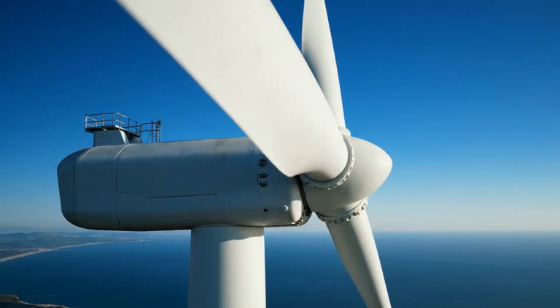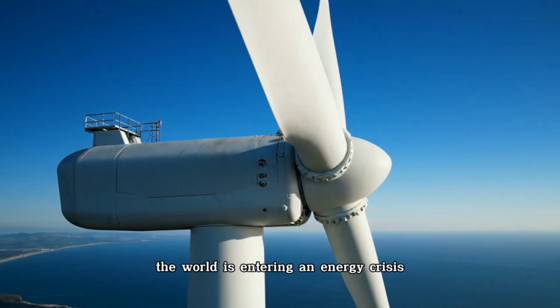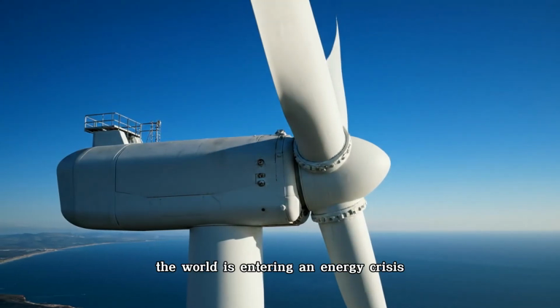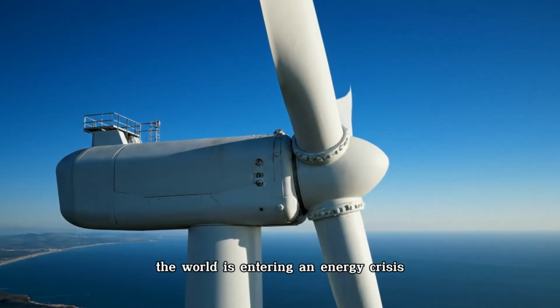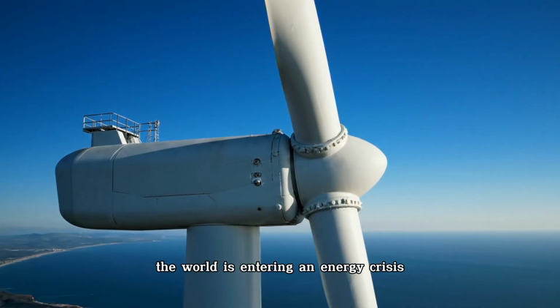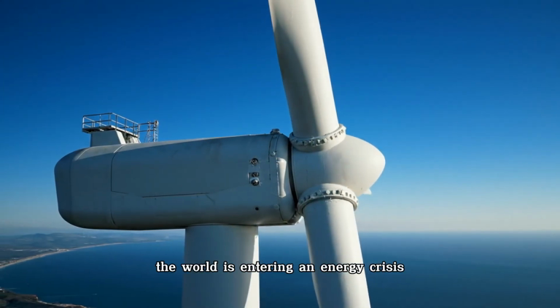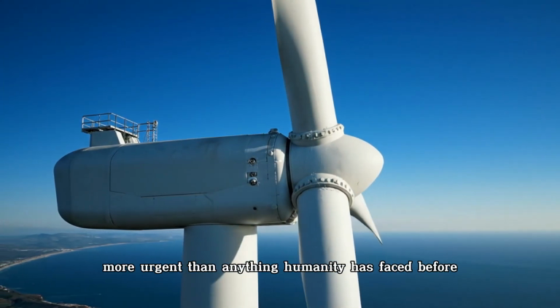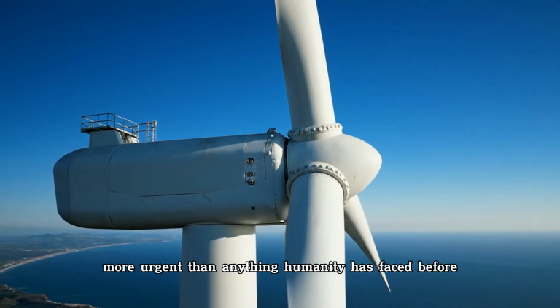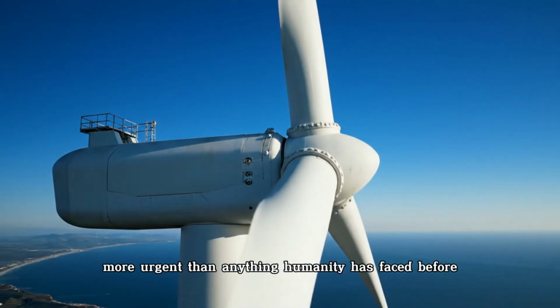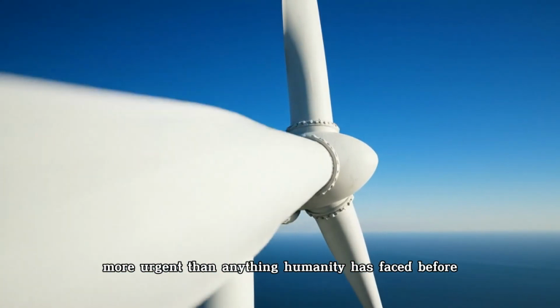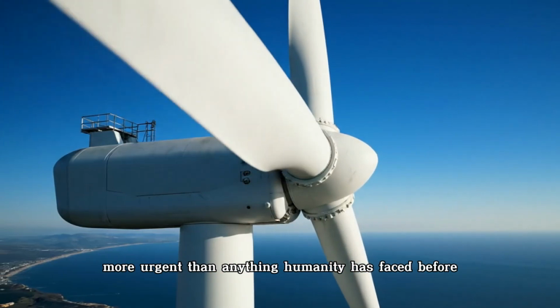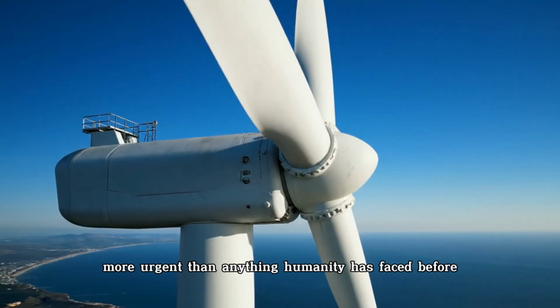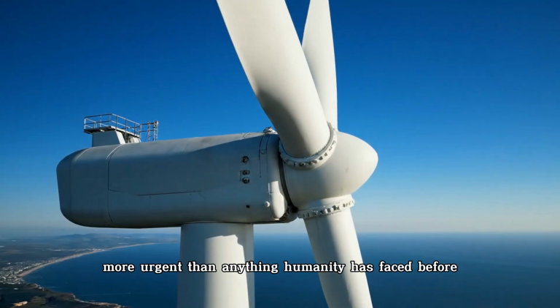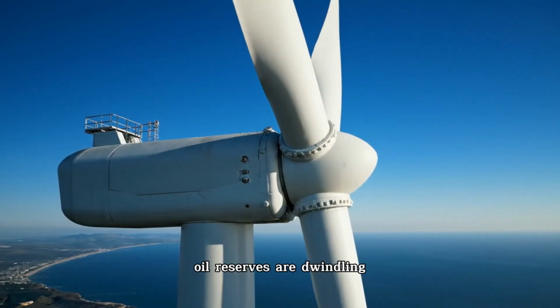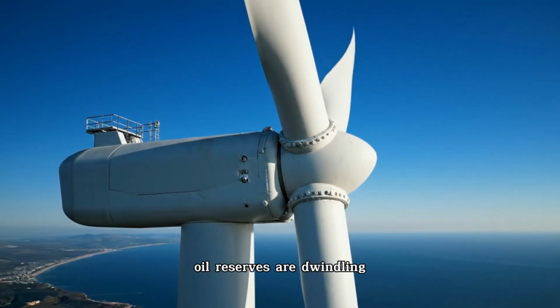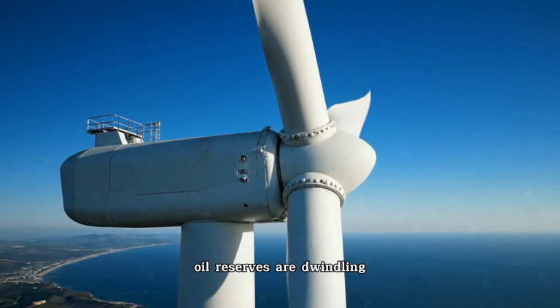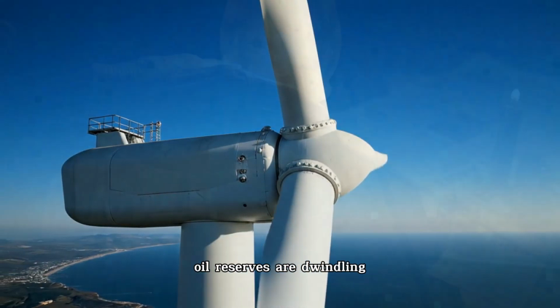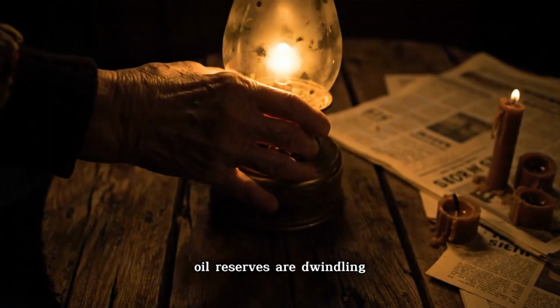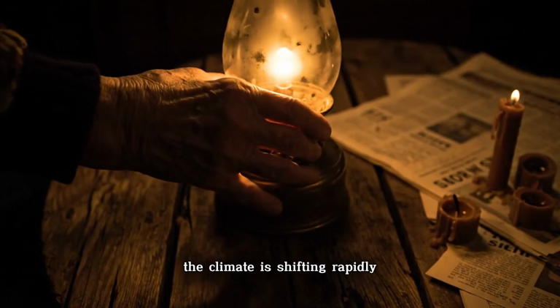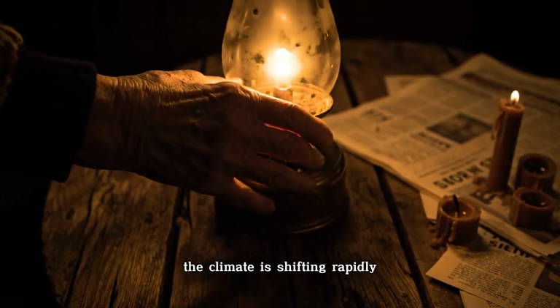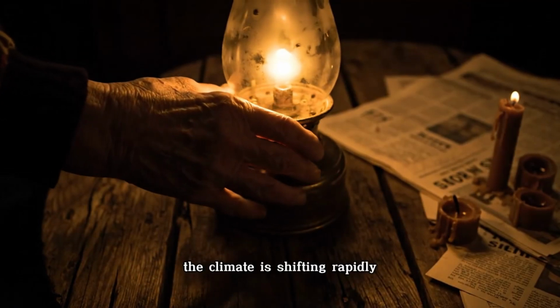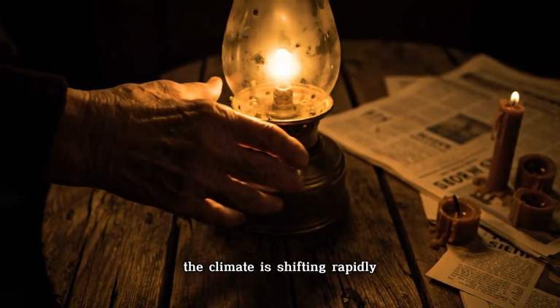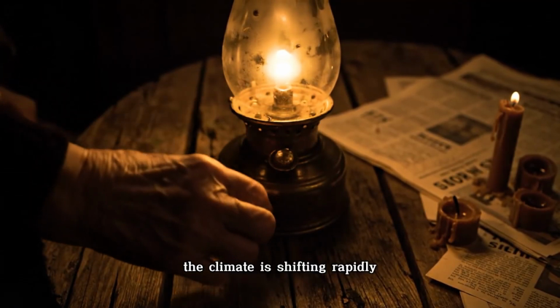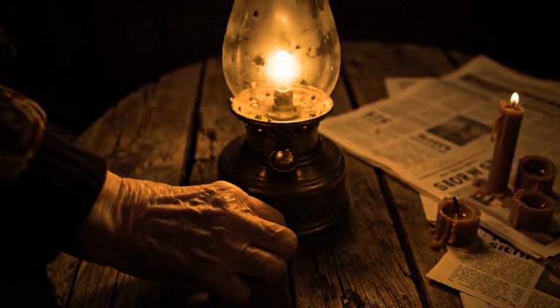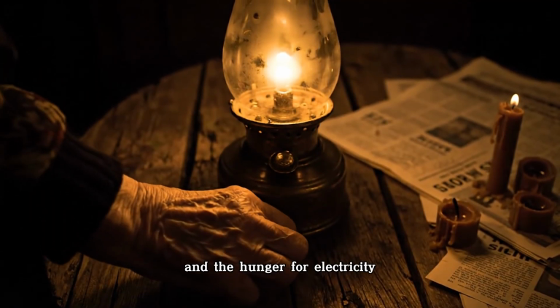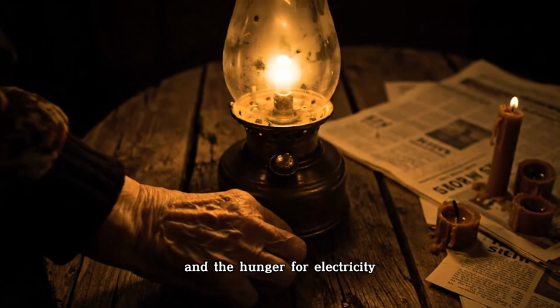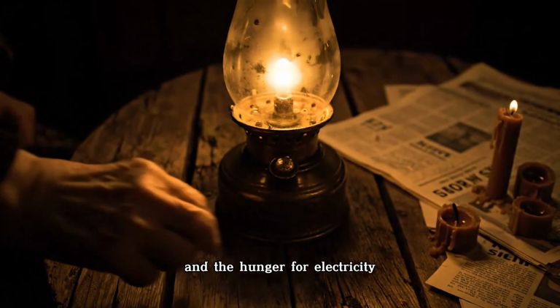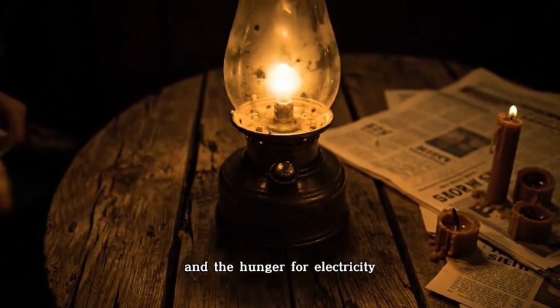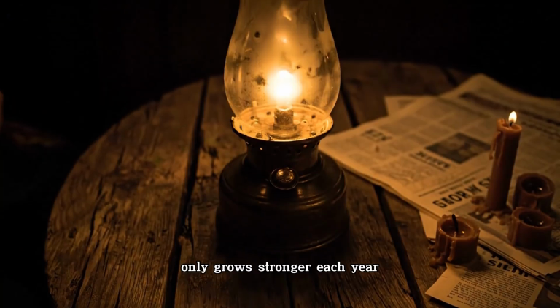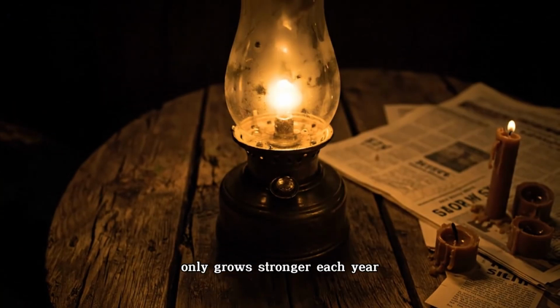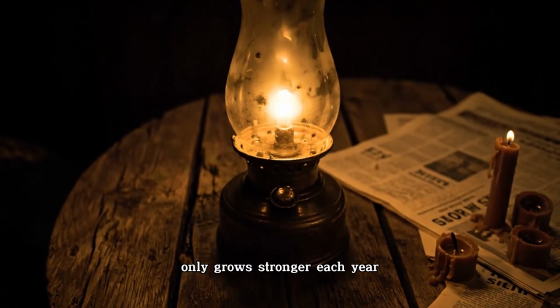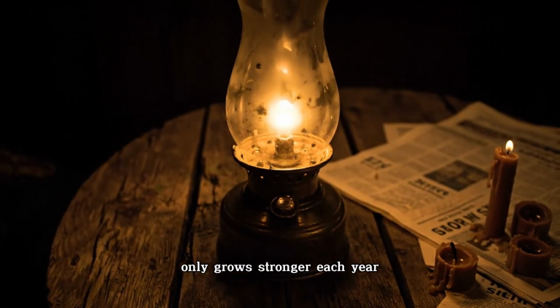The world is entering an energy crisis more urgent than anything humanity has faced before. Oil reserves are dwindling, the climate is shifting rapidly, and the hunger for electricity only grows stronger each year.